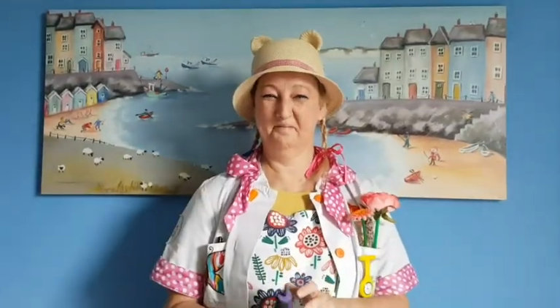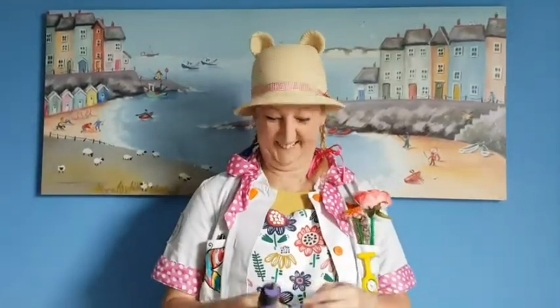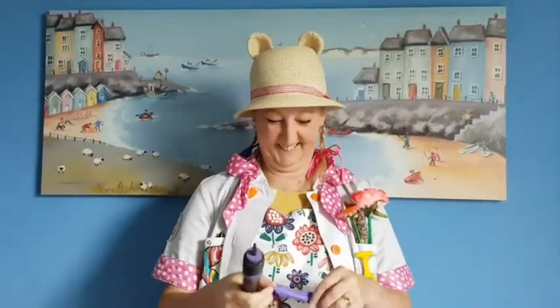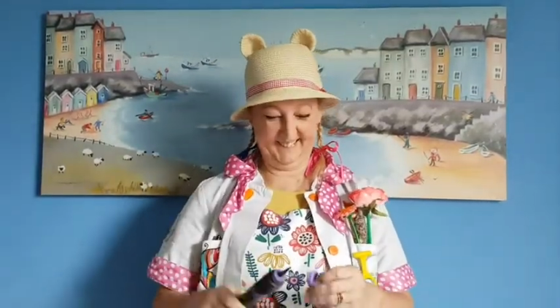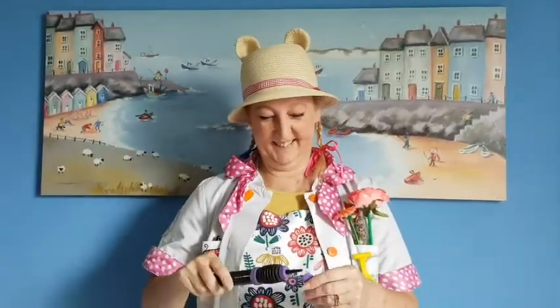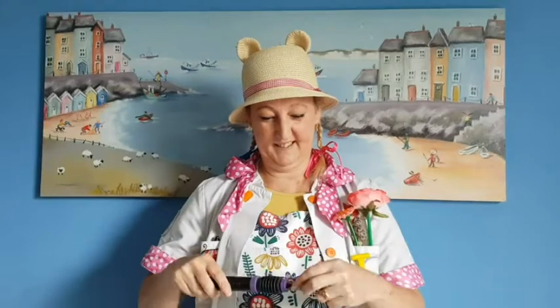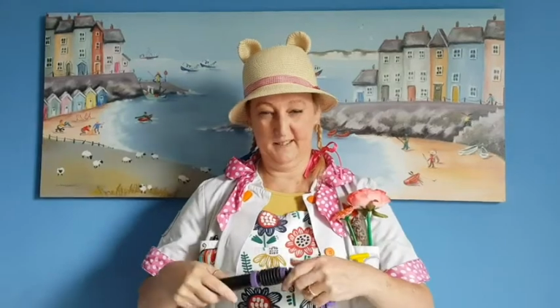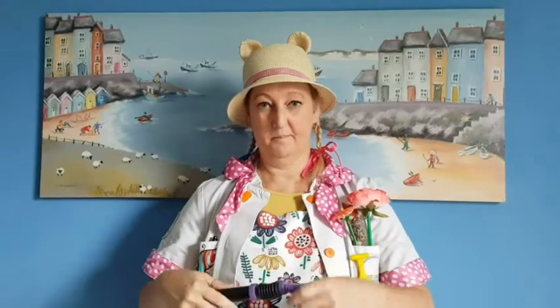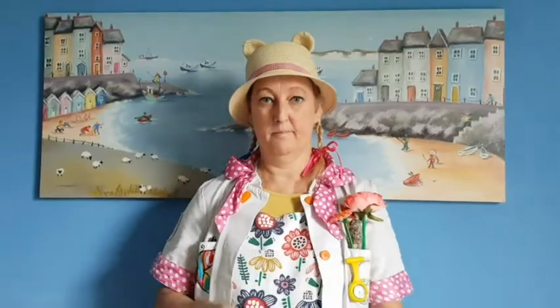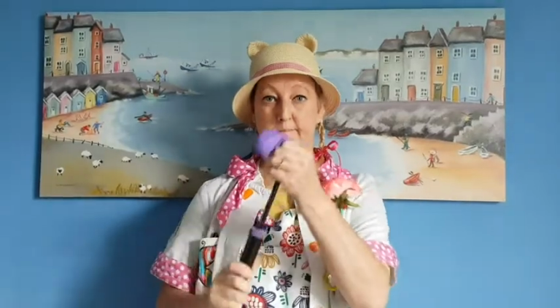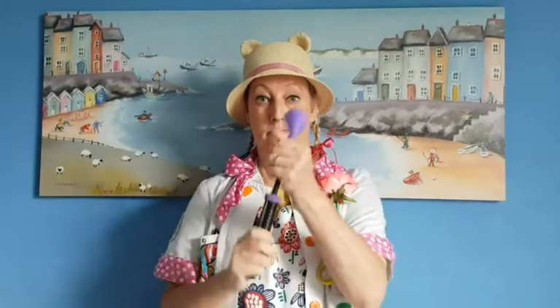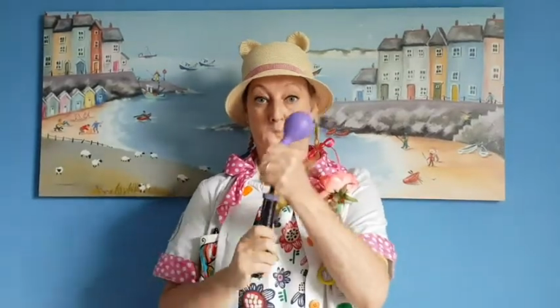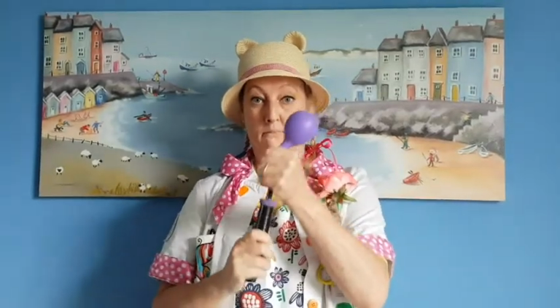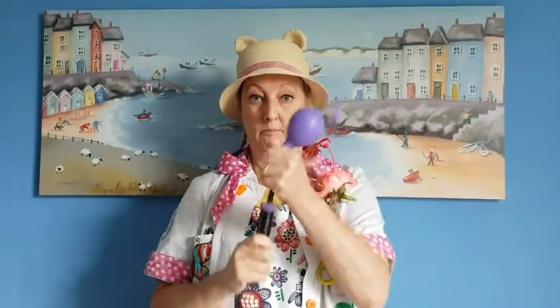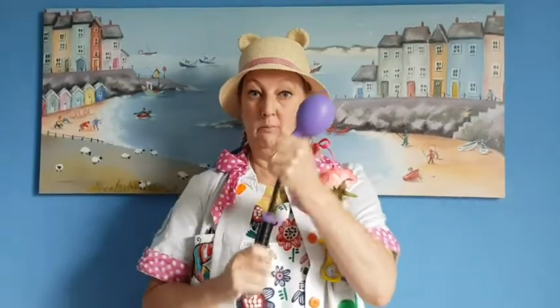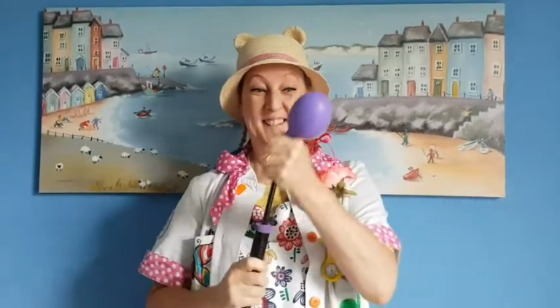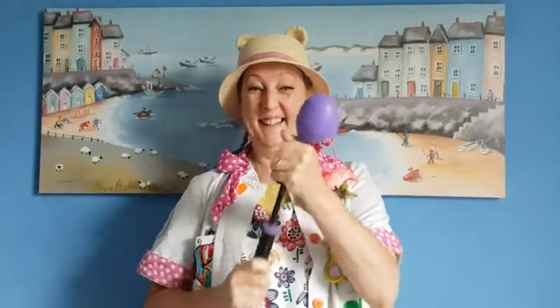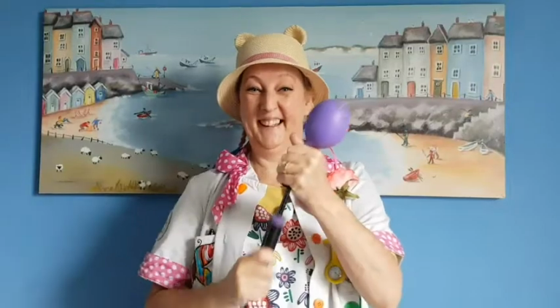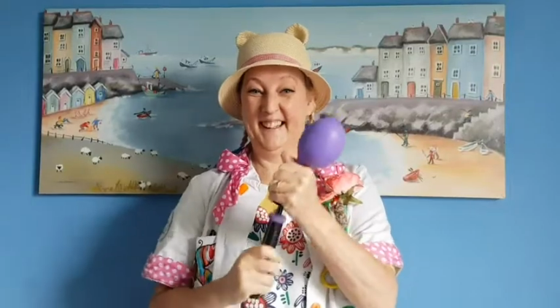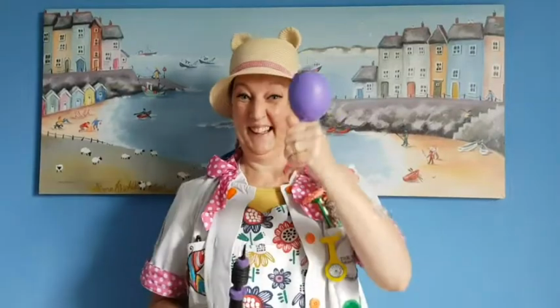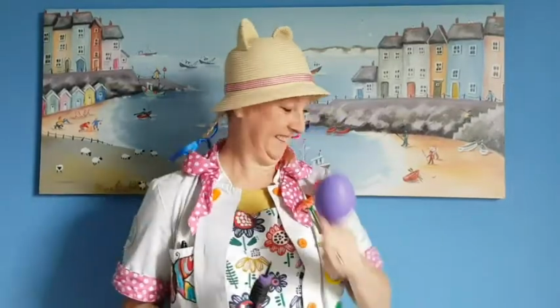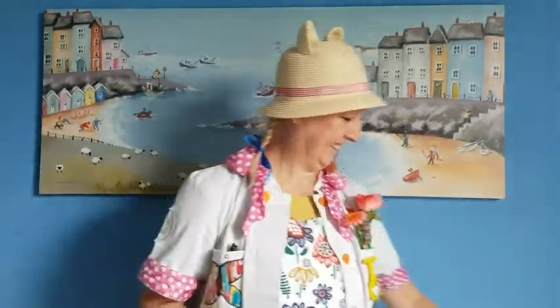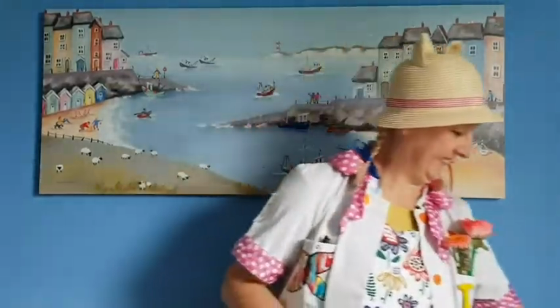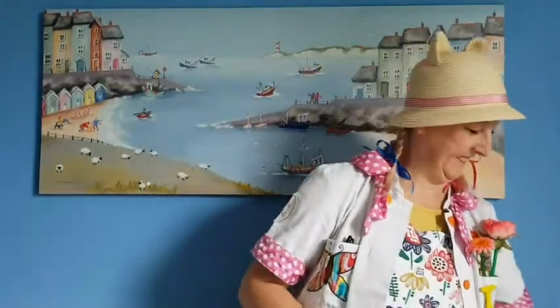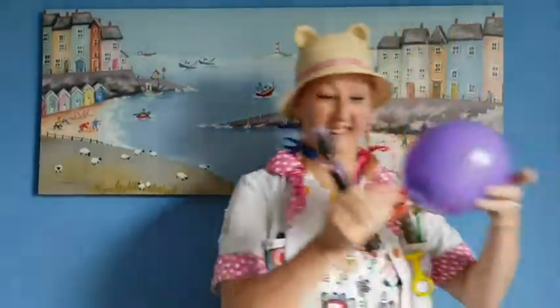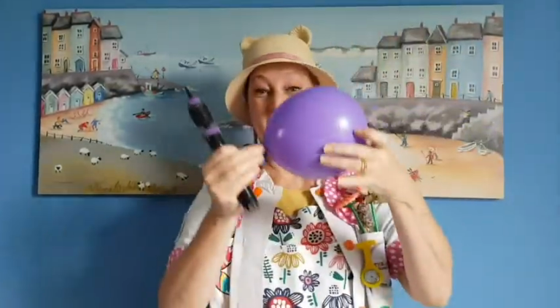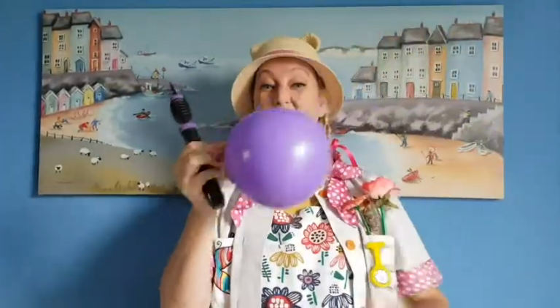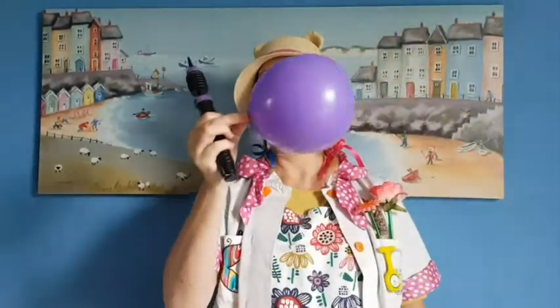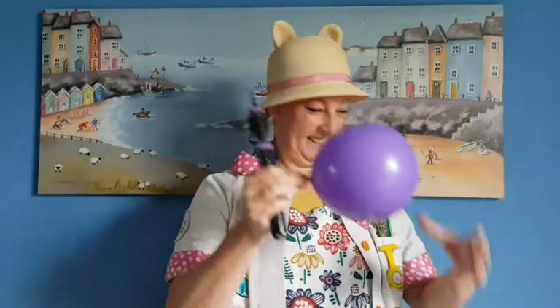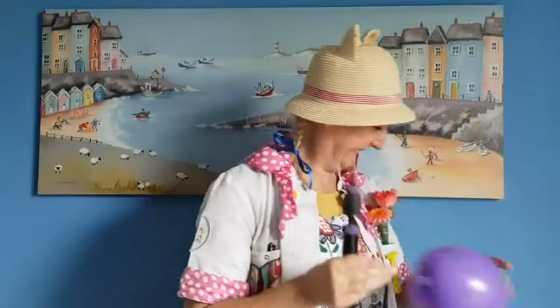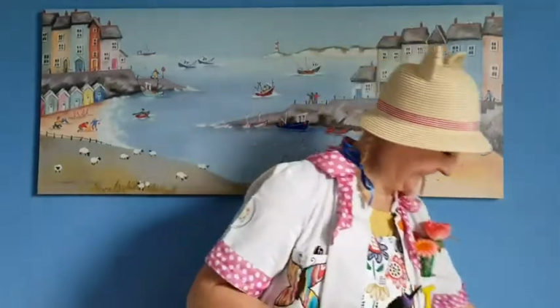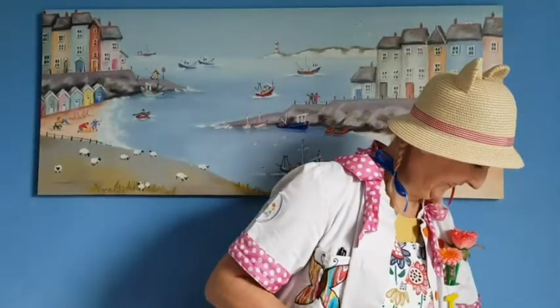Okay, blow up the round balloon first. Not too big. And then put a knot in it.